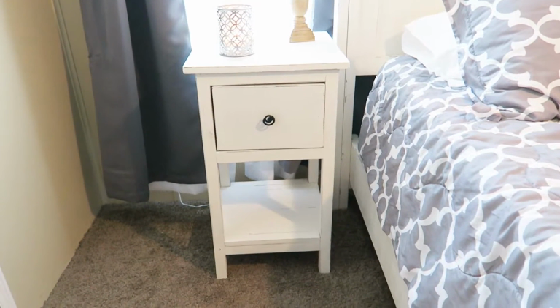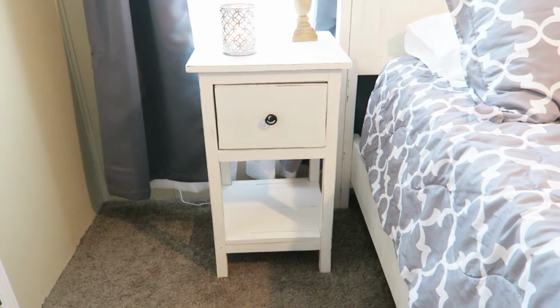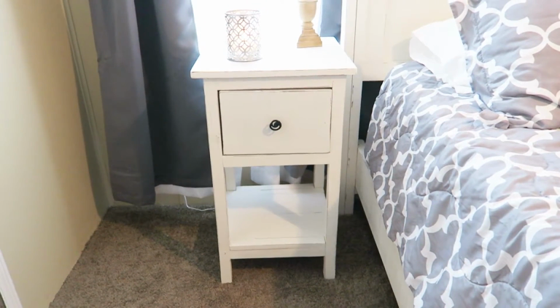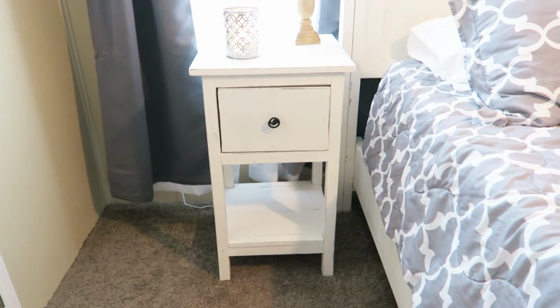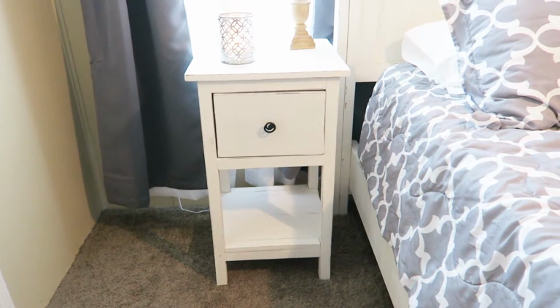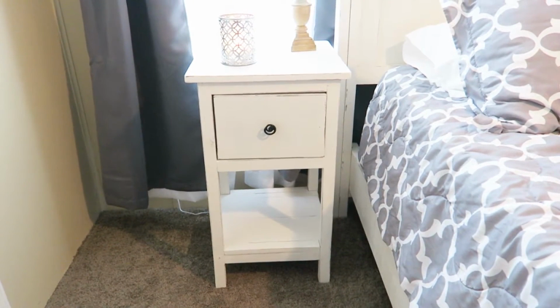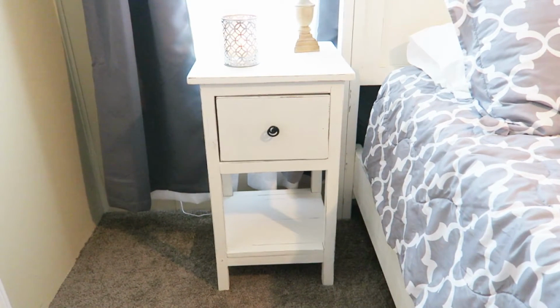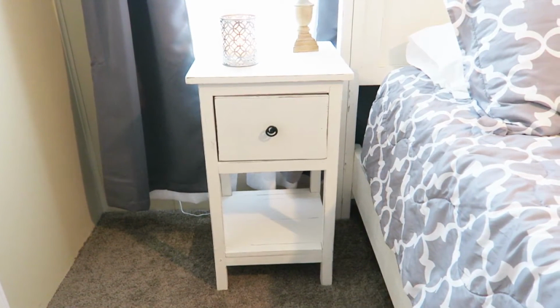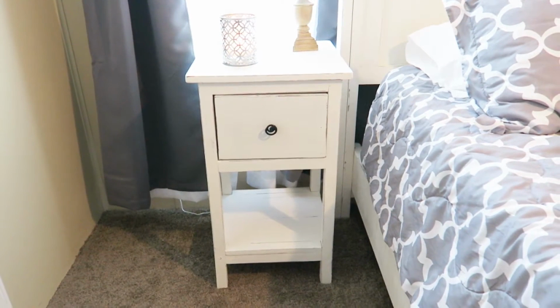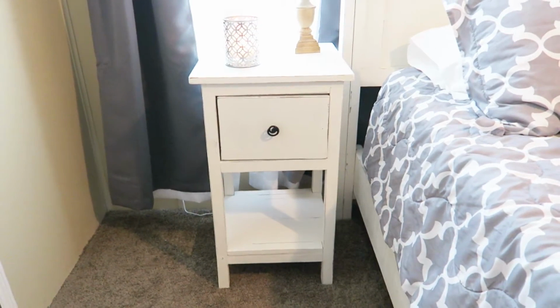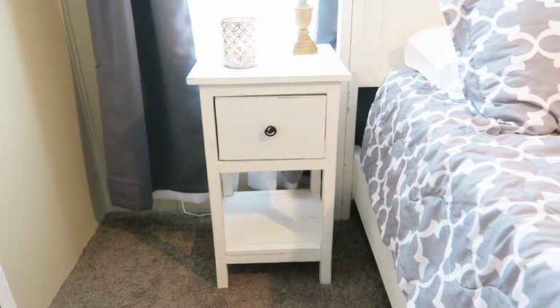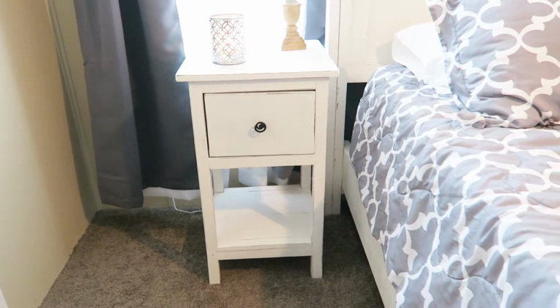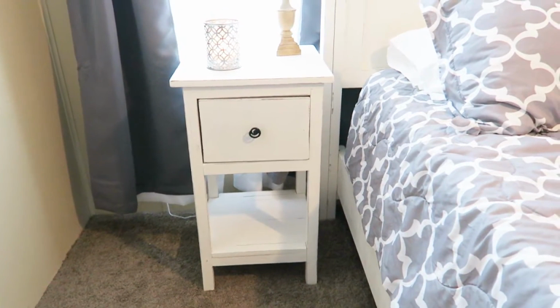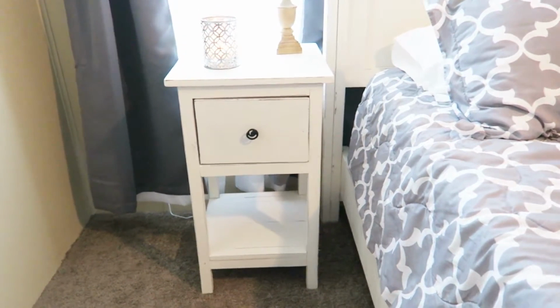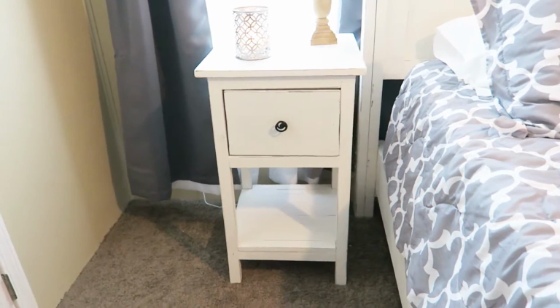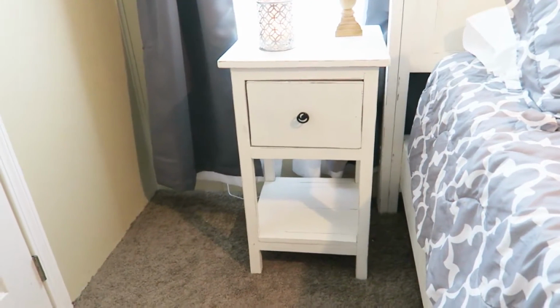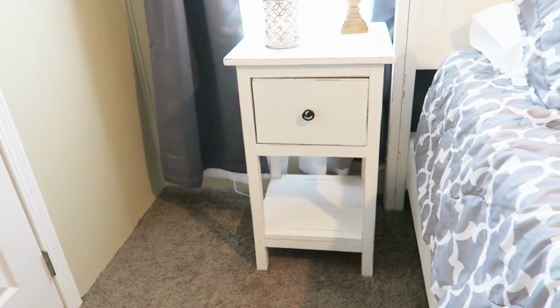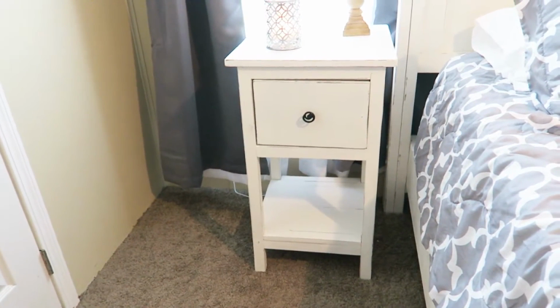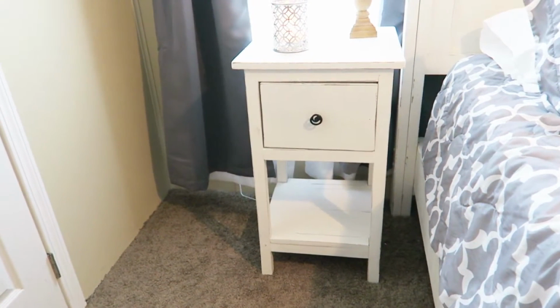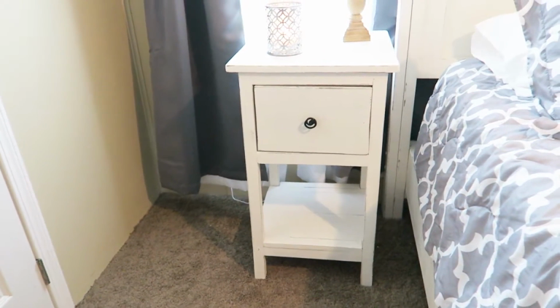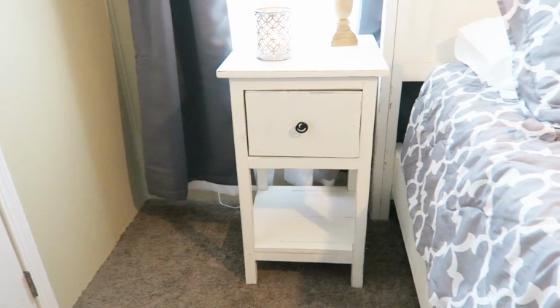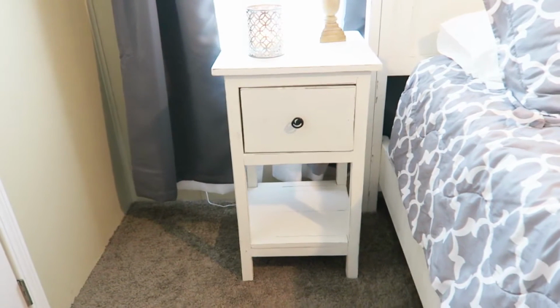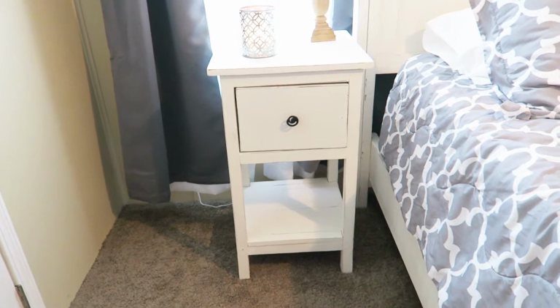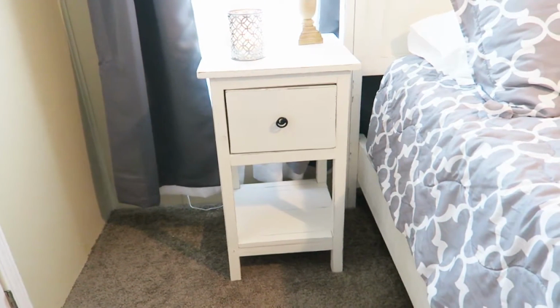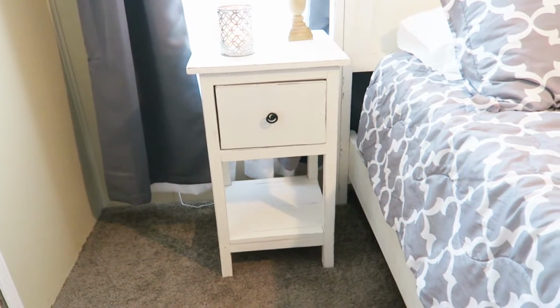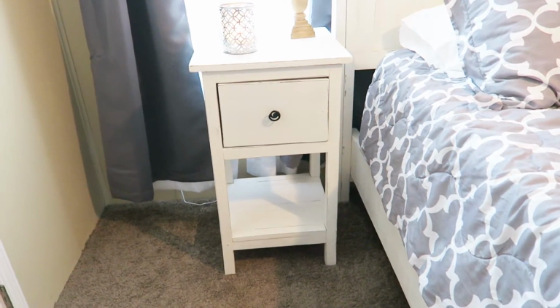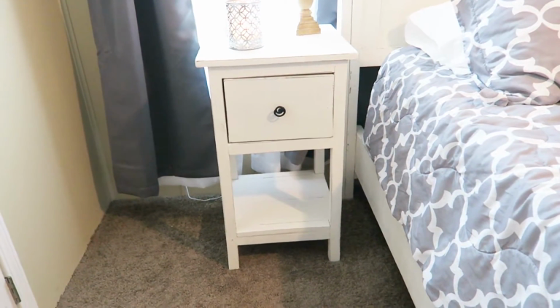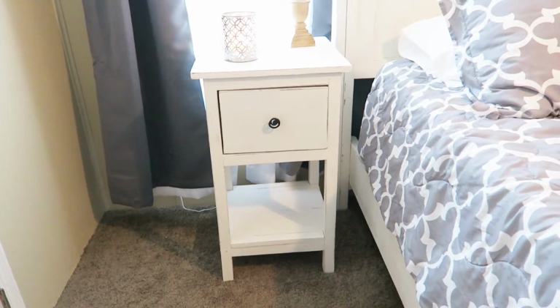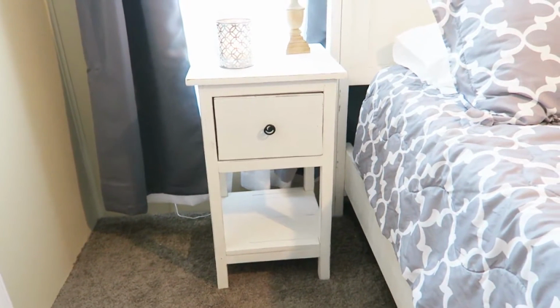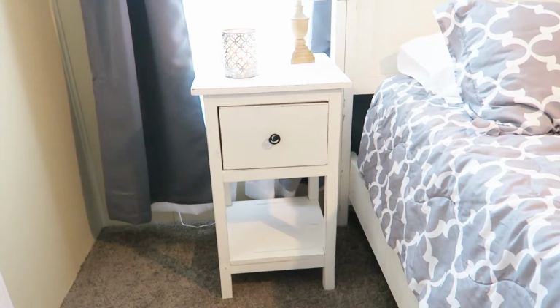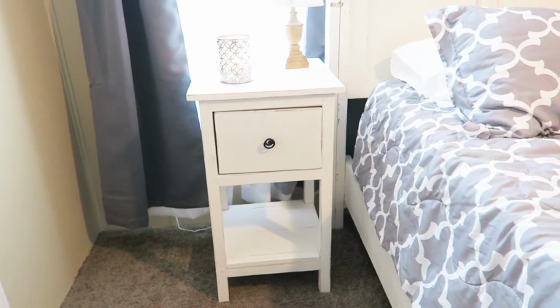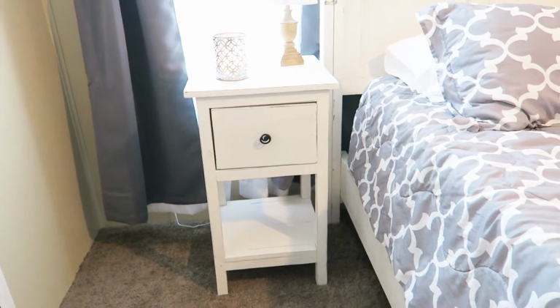The nightstand came from Jordan Woodworking — or woodworks.com, I will leave a link in the description below. They build all kinds of furniture: tables, TV stands, beds, nightstands, coffee tables, end tables — there's a number of things. He has endless pictures on his website, so I will be sure to link that down below.